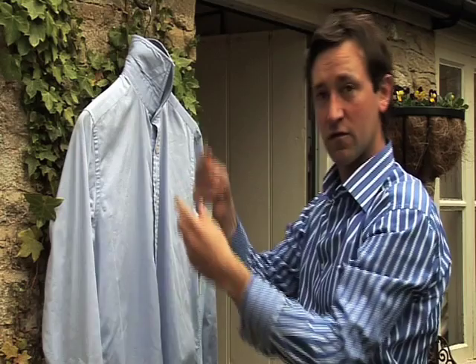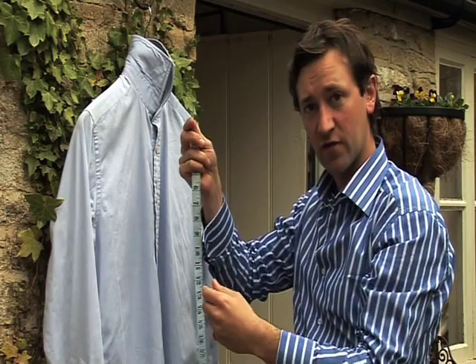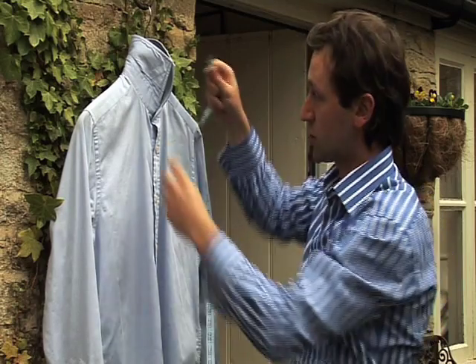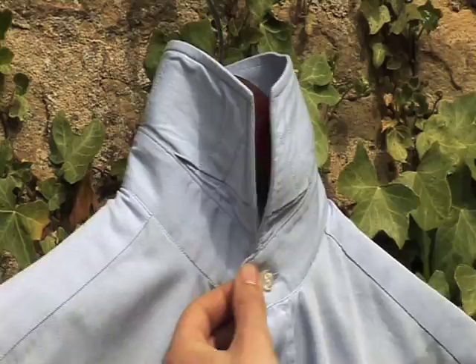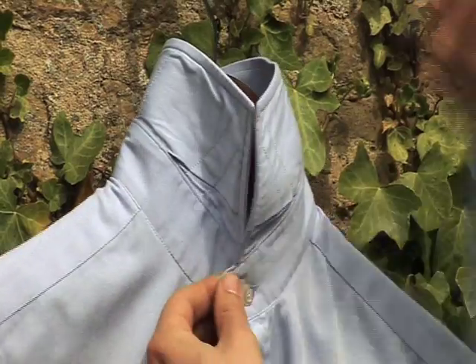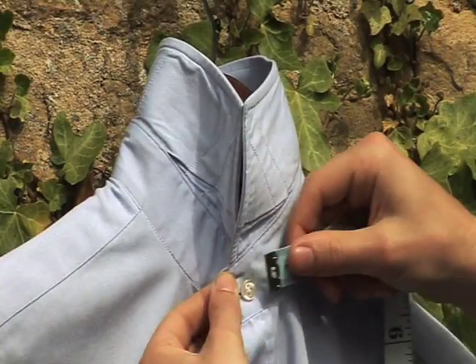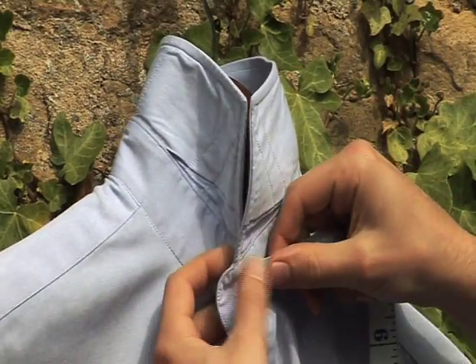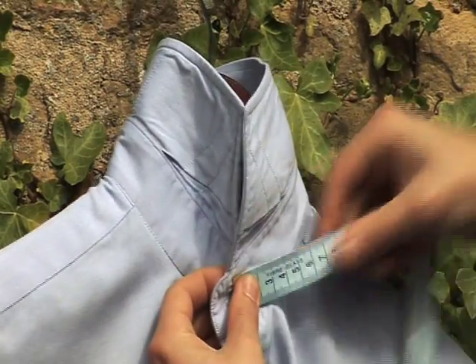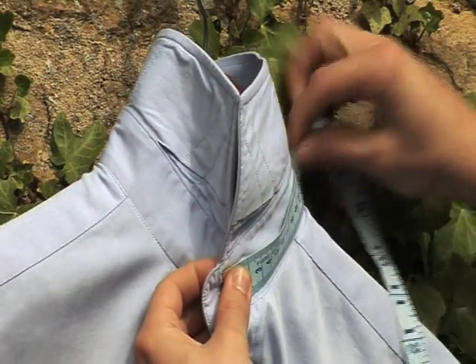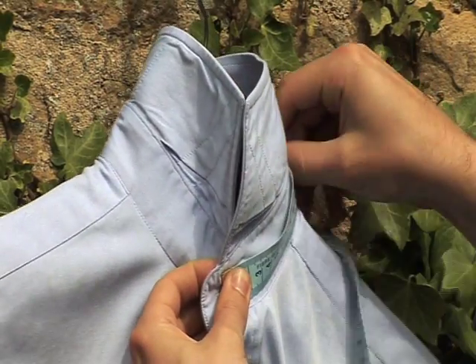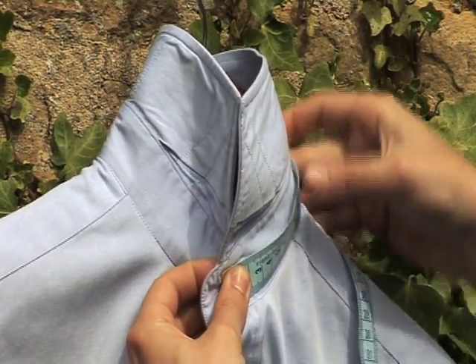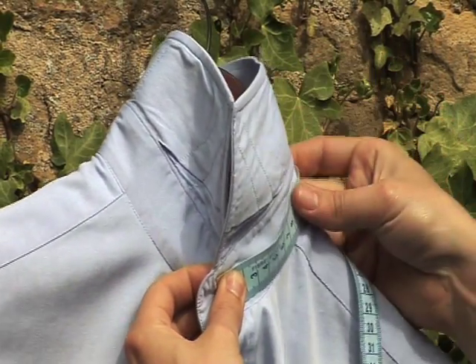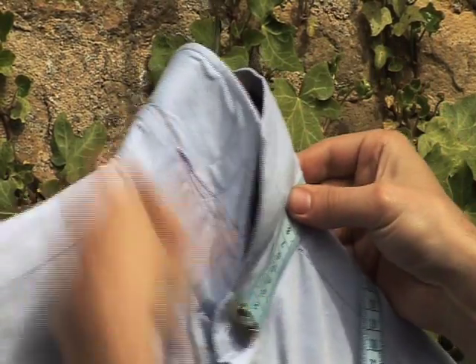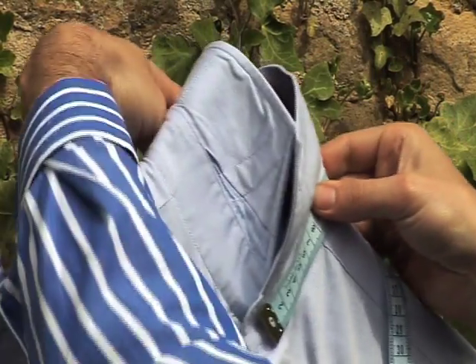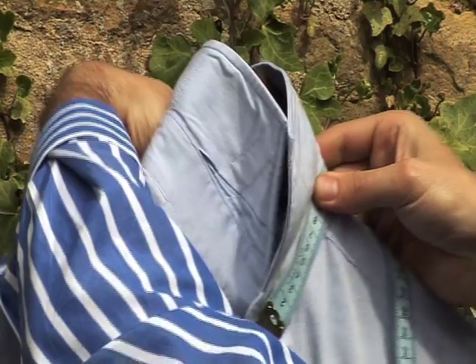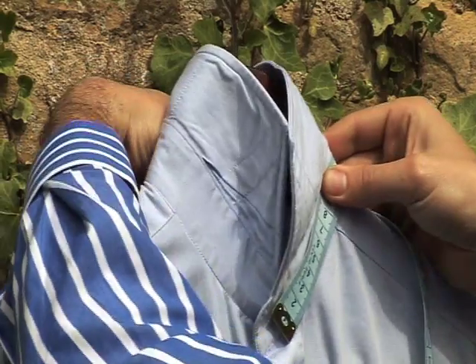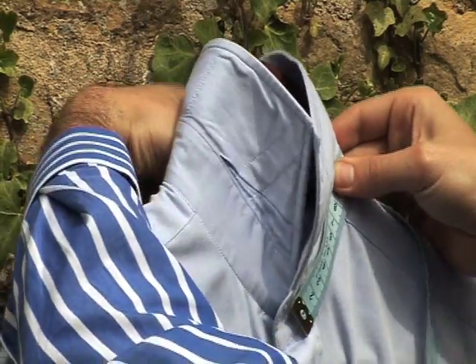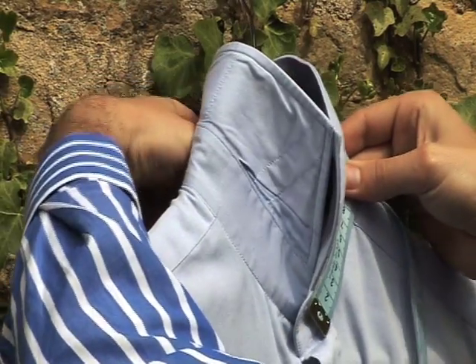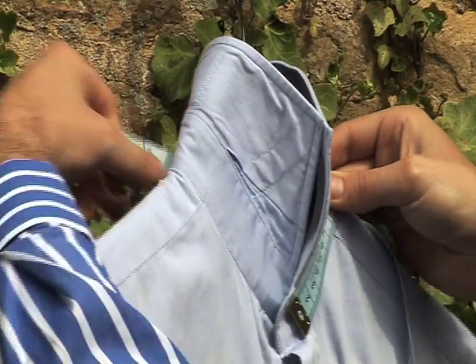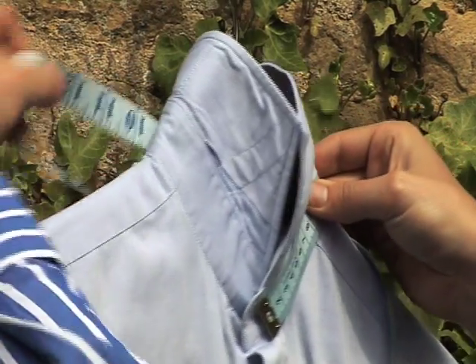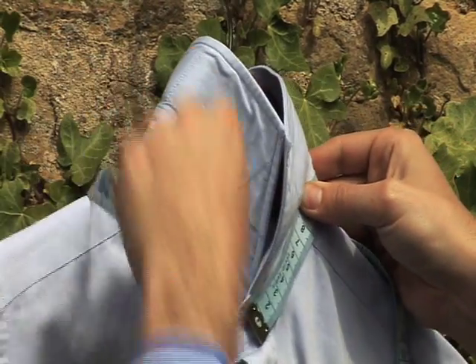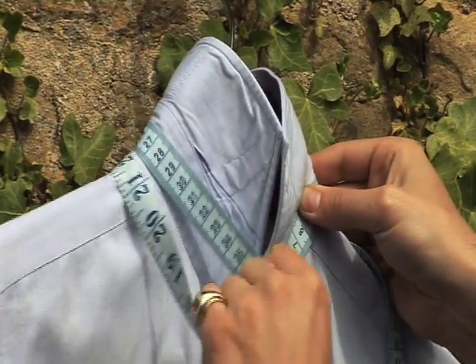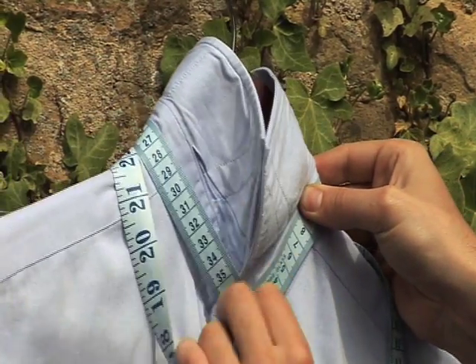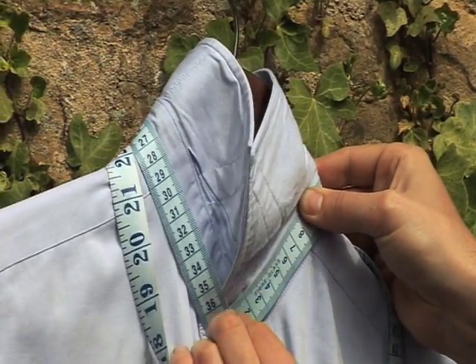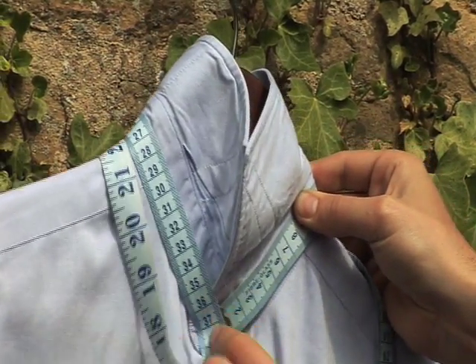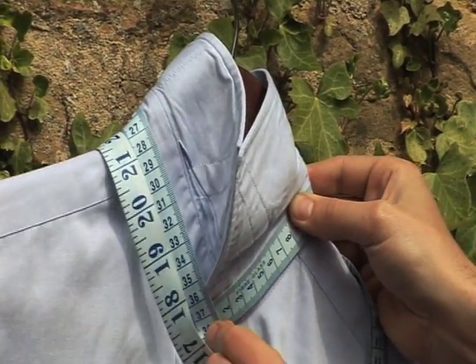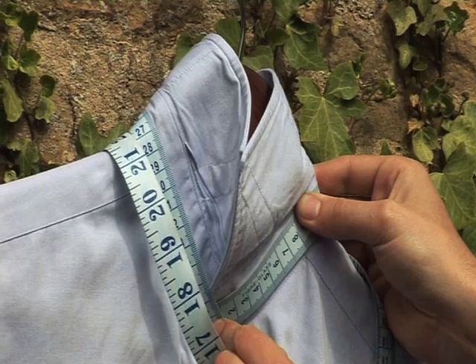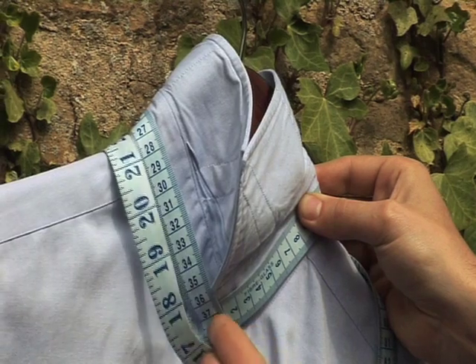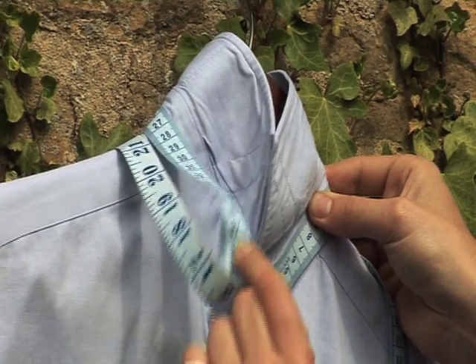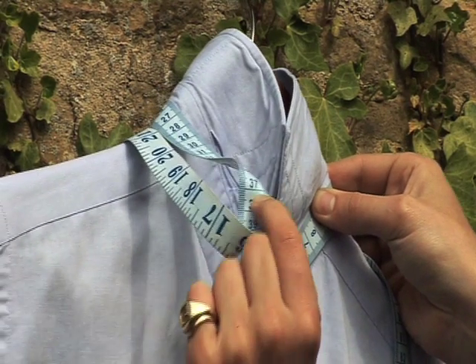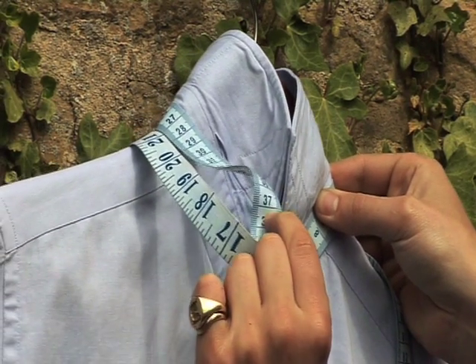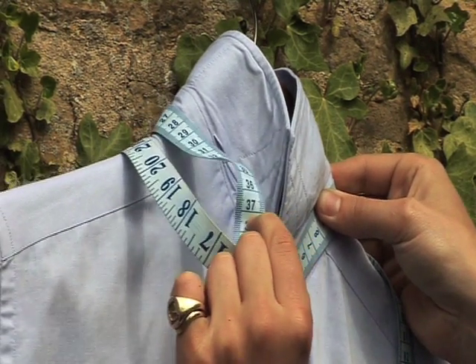Take your tape measure, start at the button at the front, pass the tape measure around the back of the collar as if it was a tie, bring it down to the front where it joins and send us that measurement.